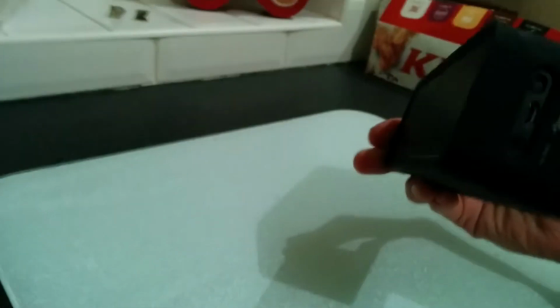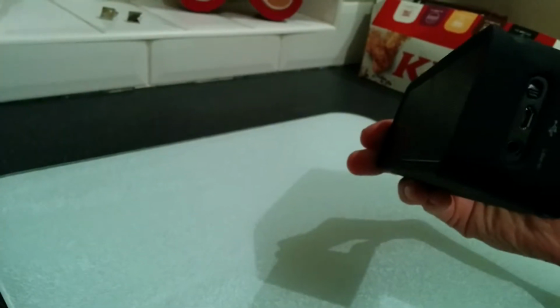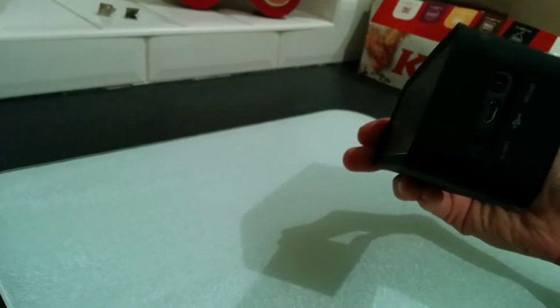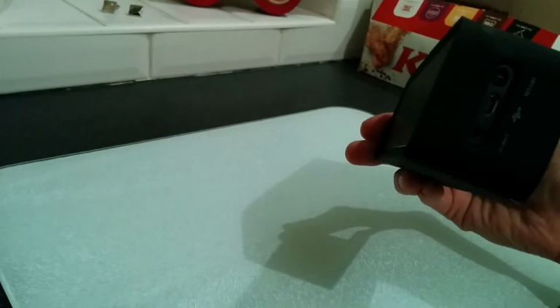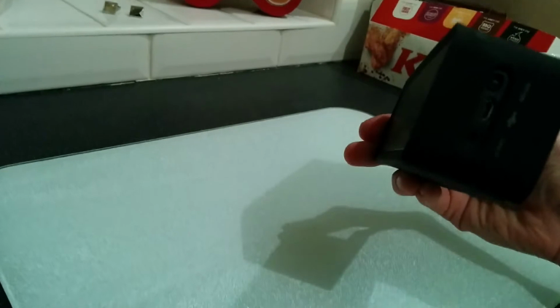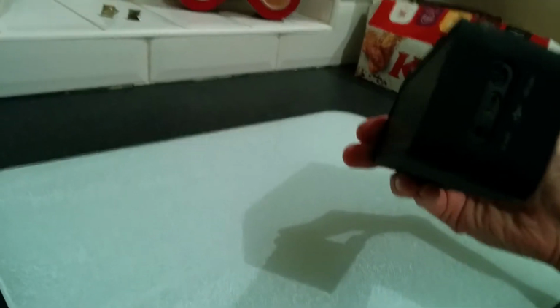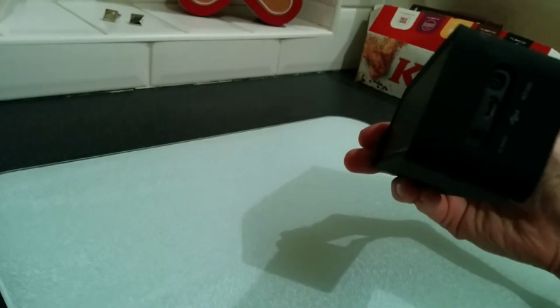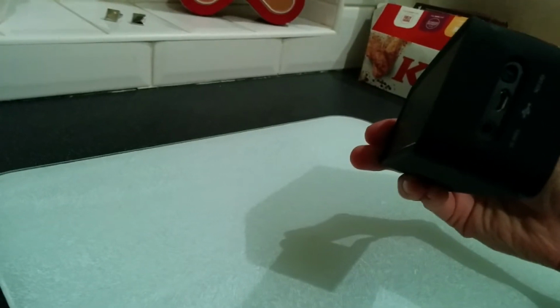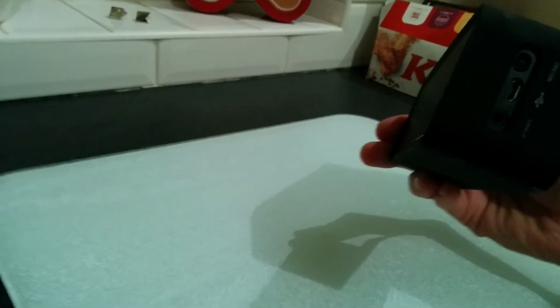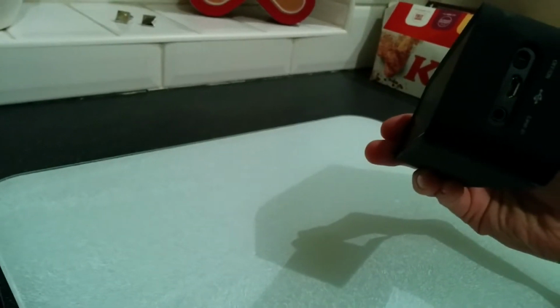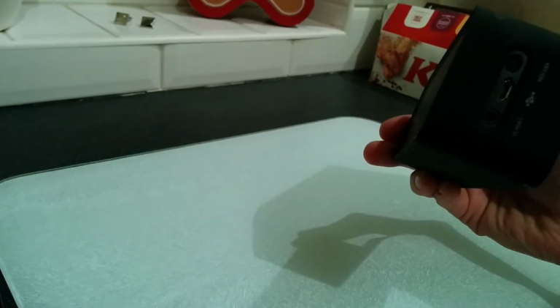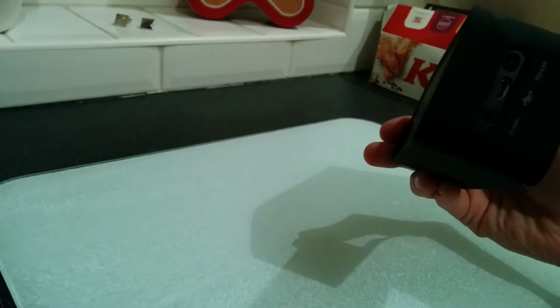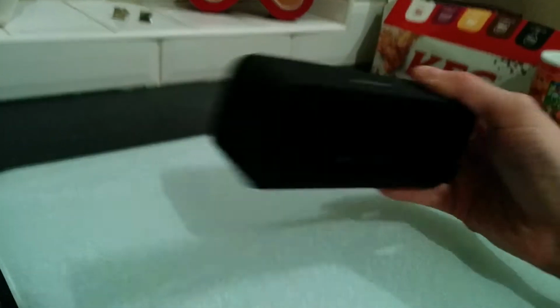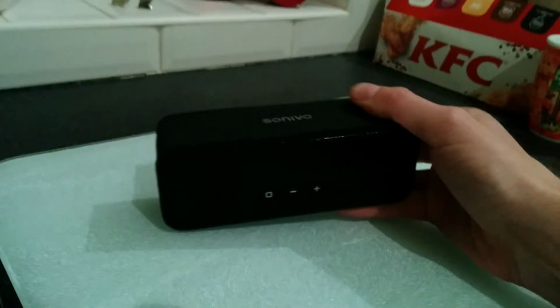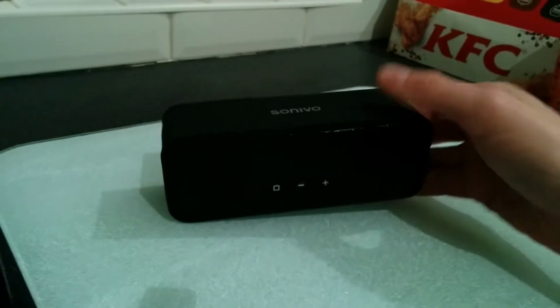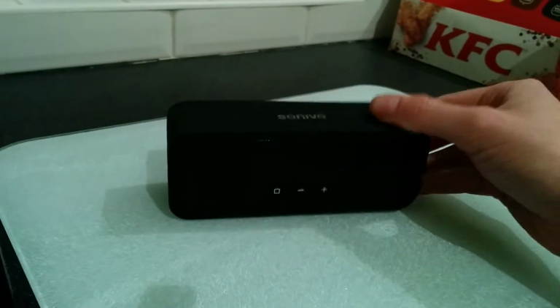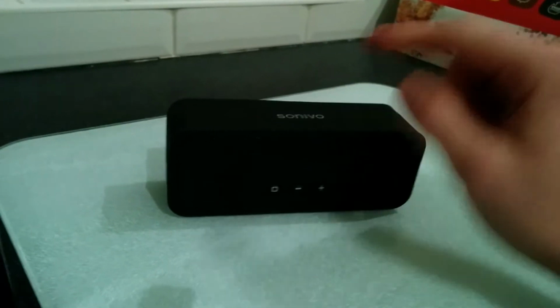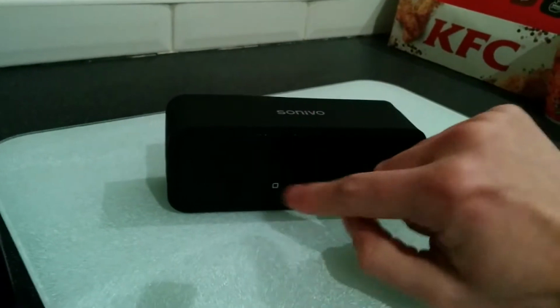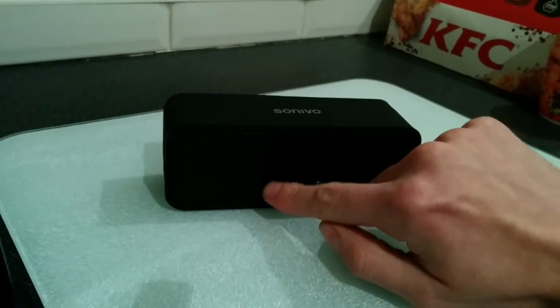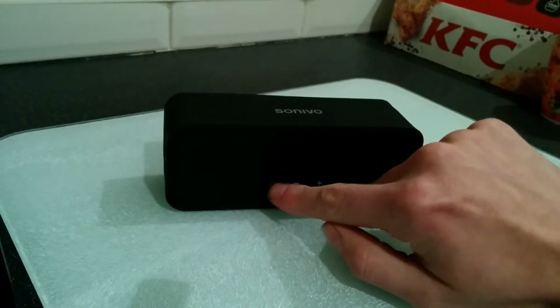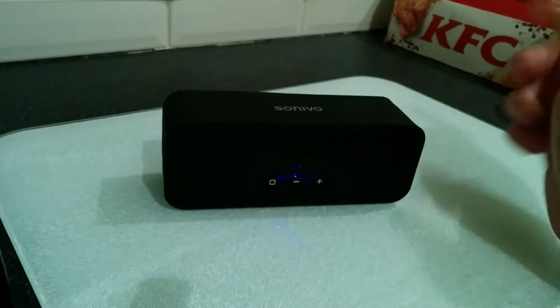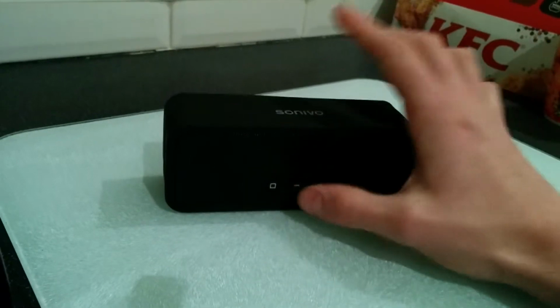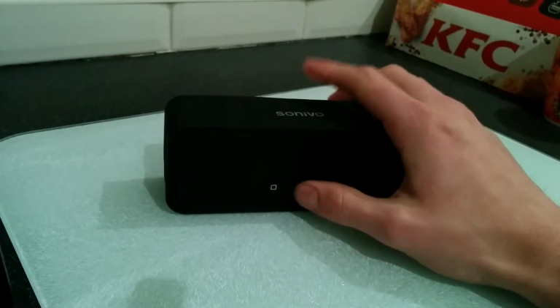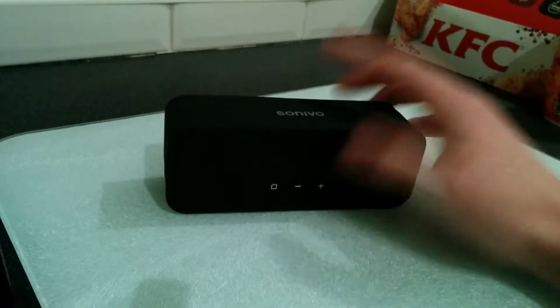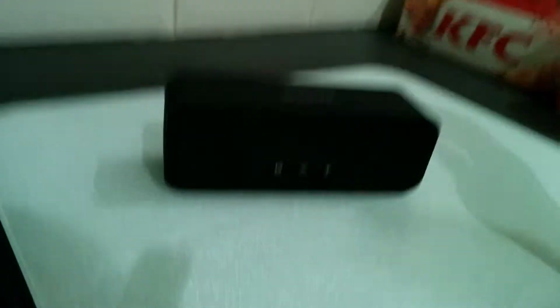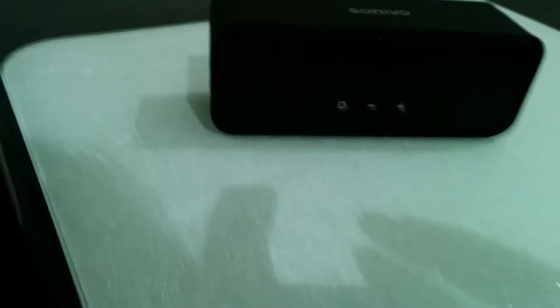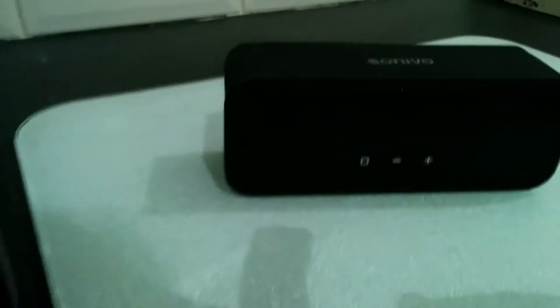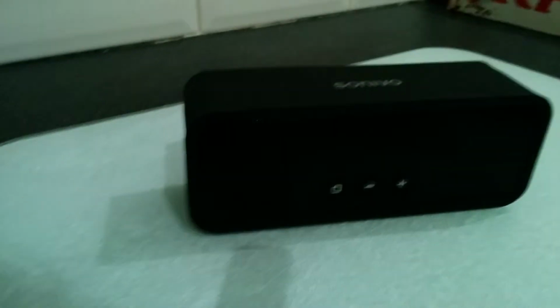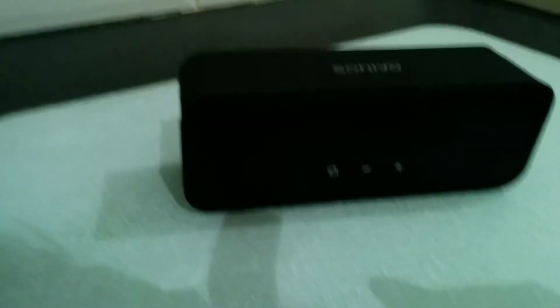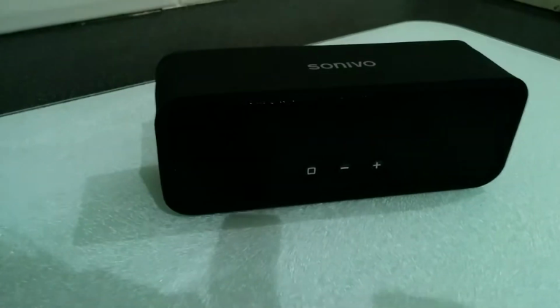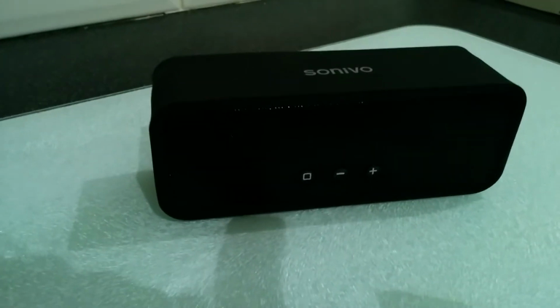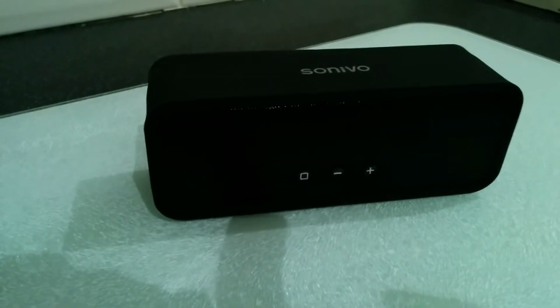It's simple to operate — on and off button, USB micro cable, full lining cable, Bluetooth pairing, and speaker volume. Really there's not much more to it than that.